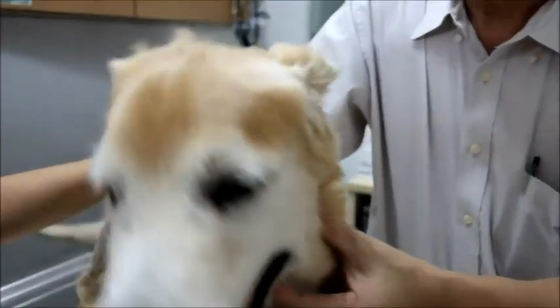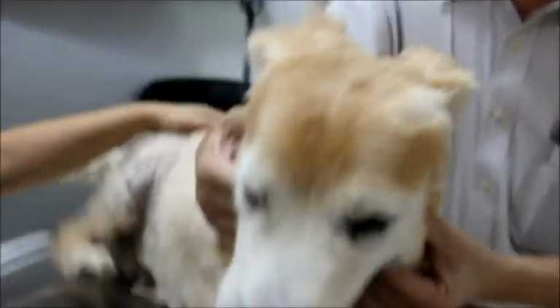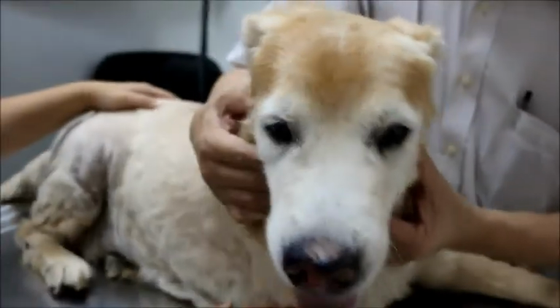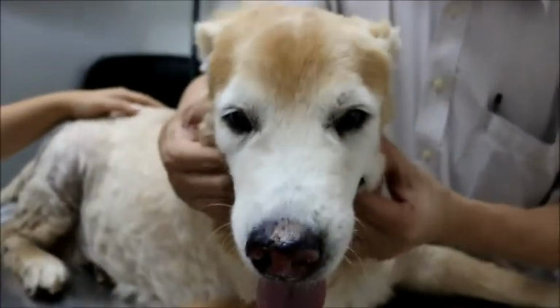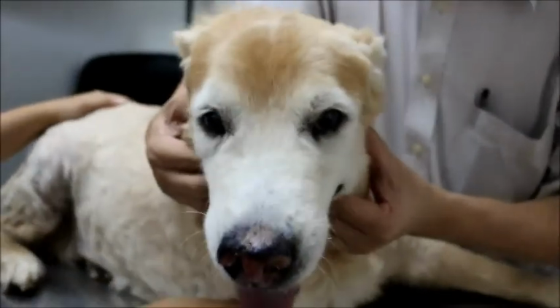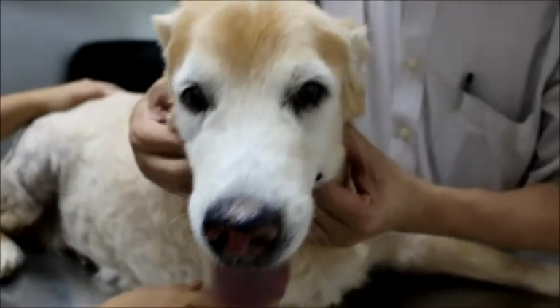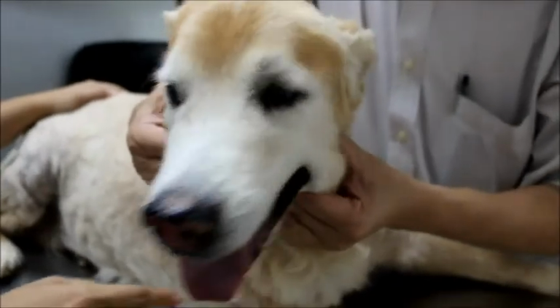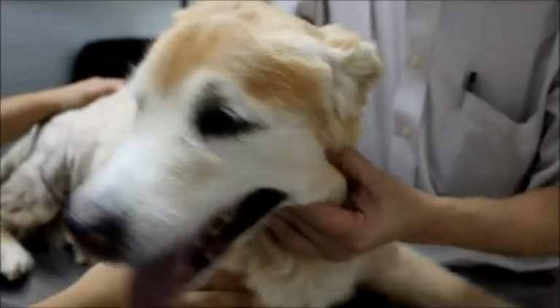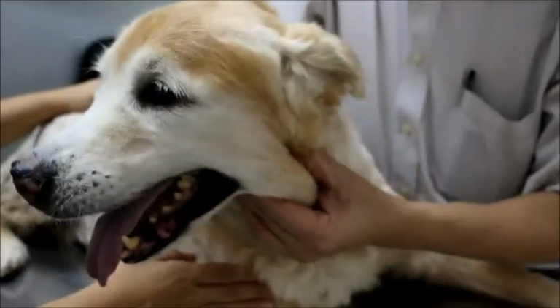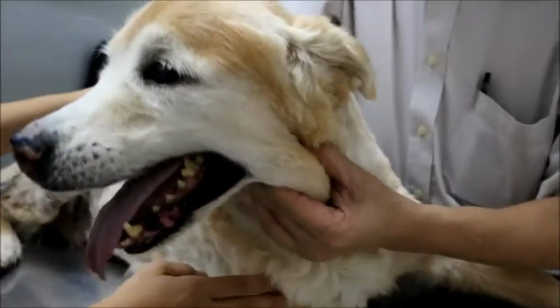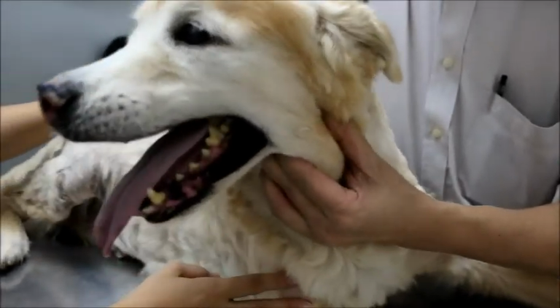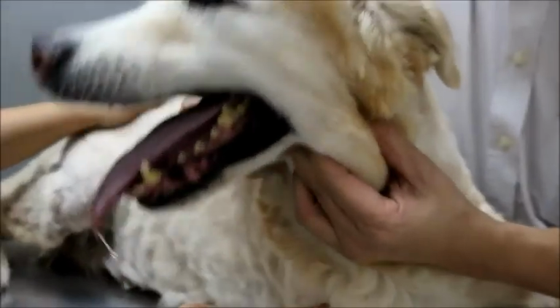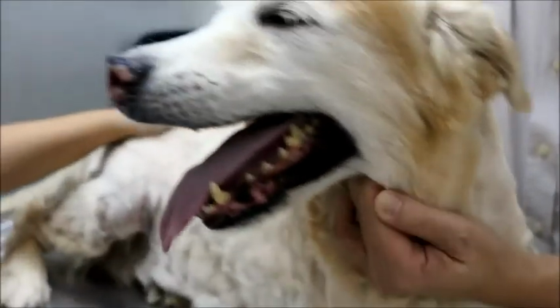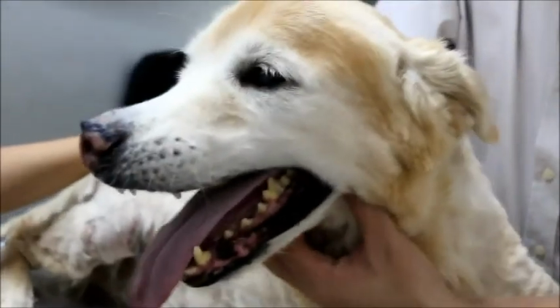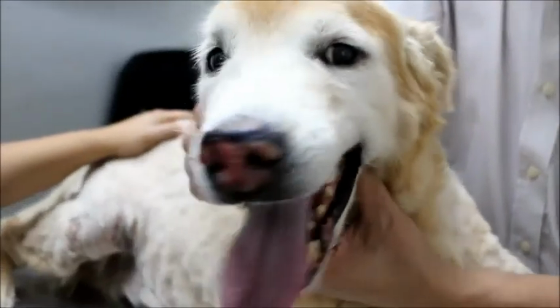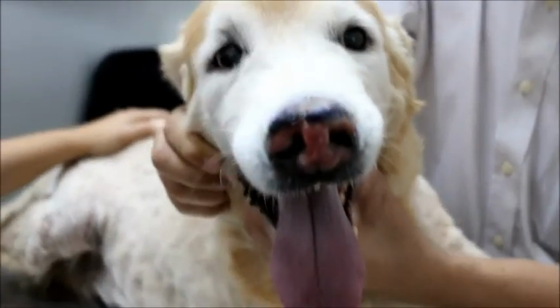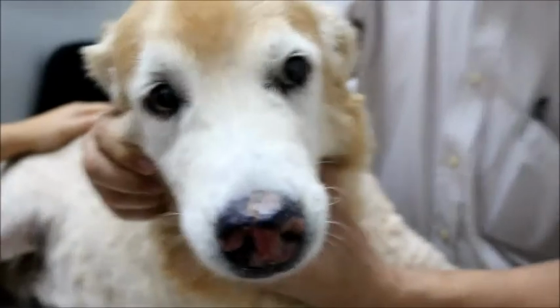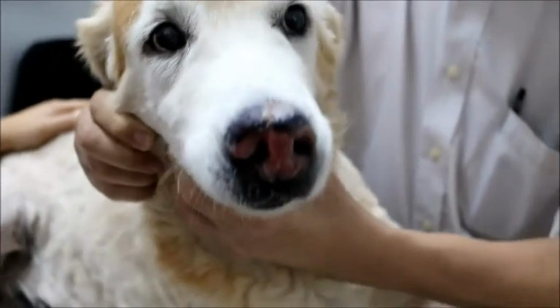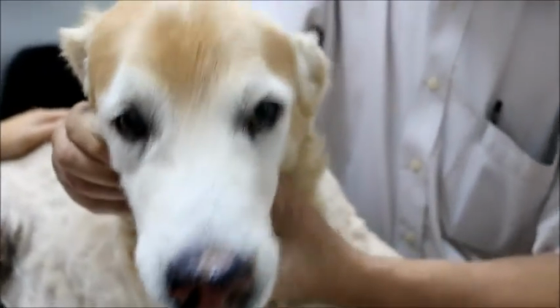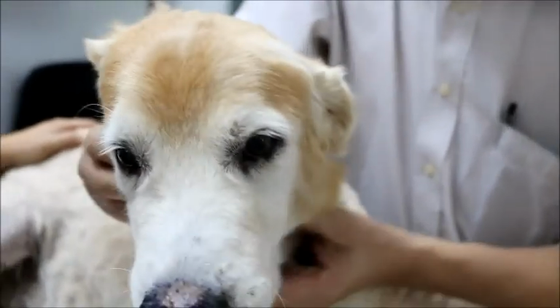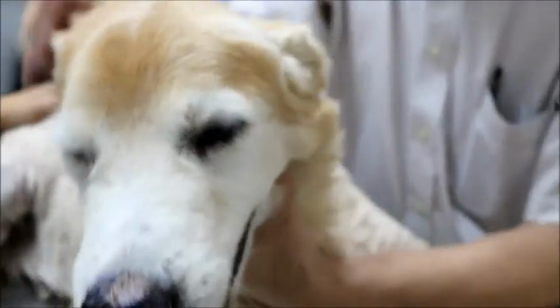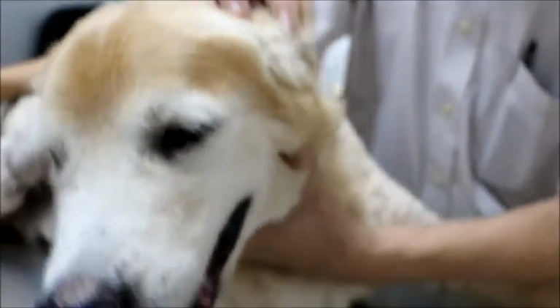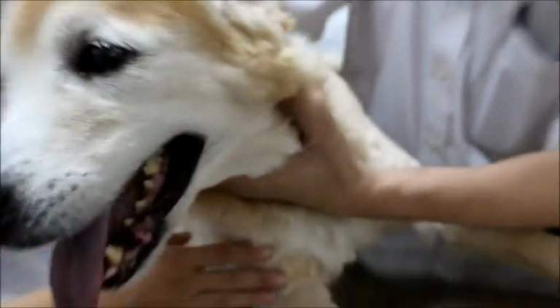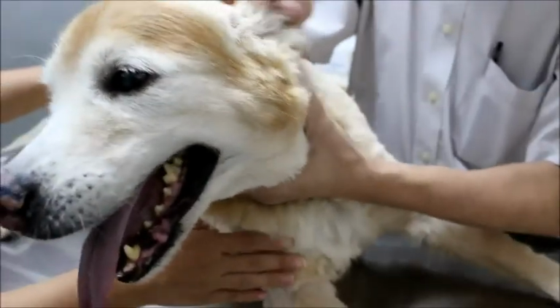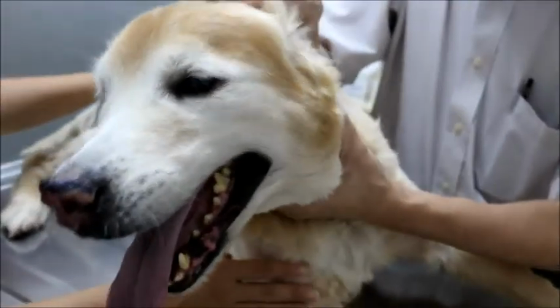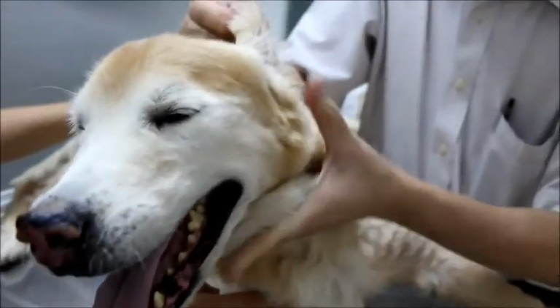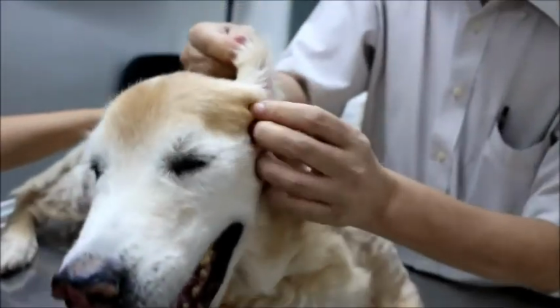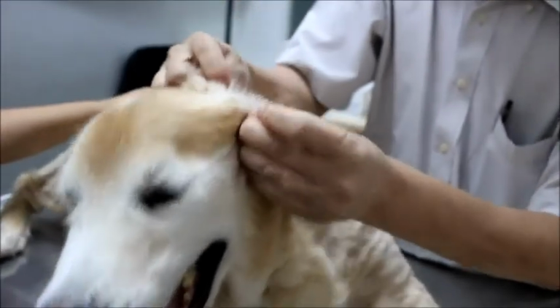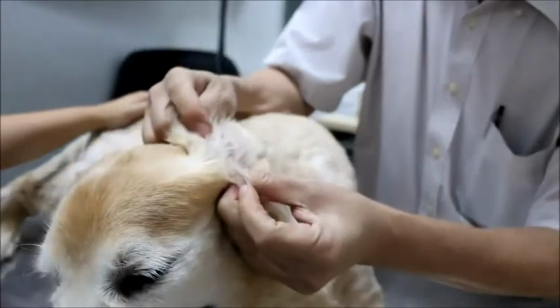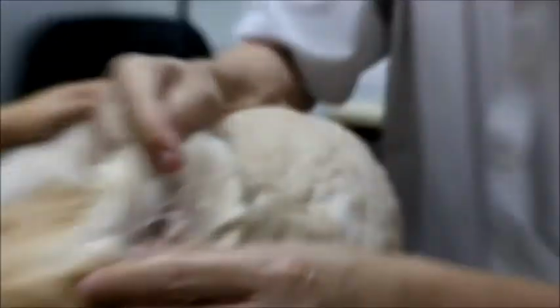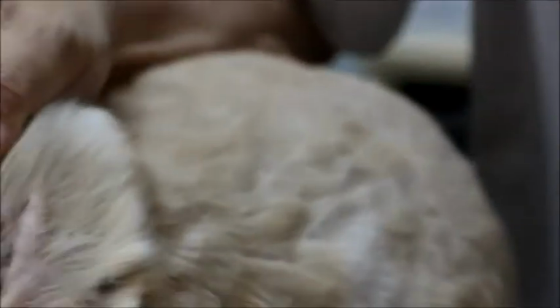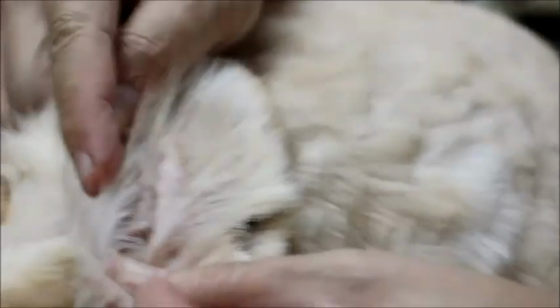Okay. The nose condition started only about three weeks ago. Before that, she was fine. The vet proceeds to check the dog.